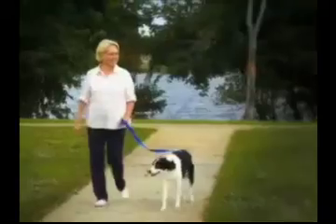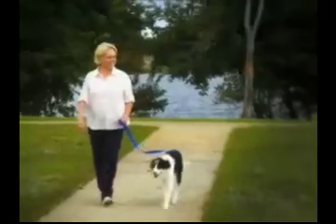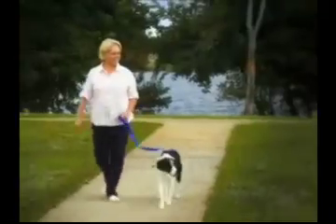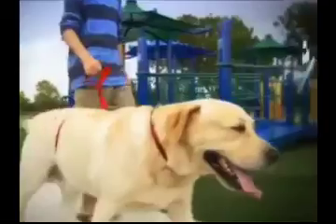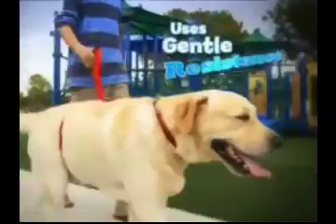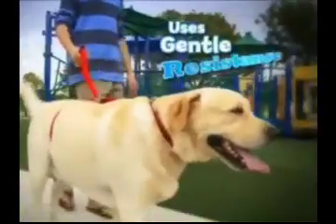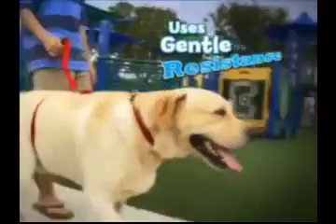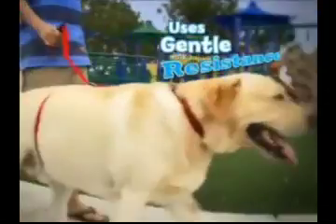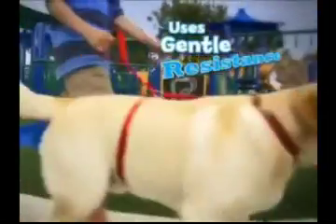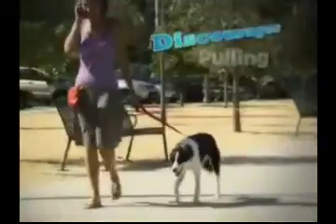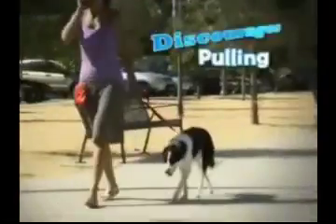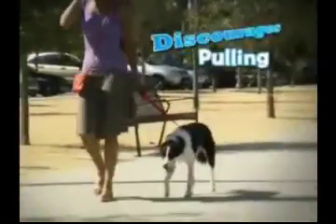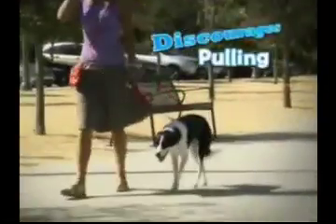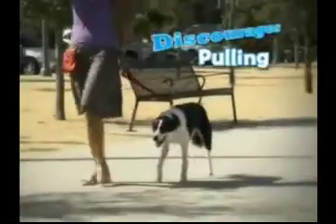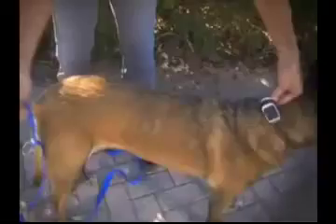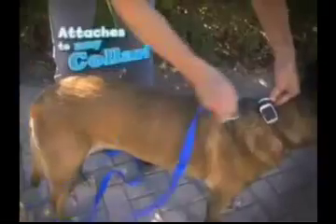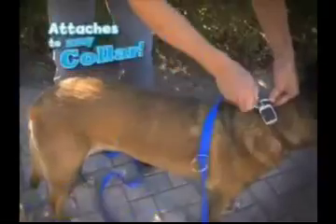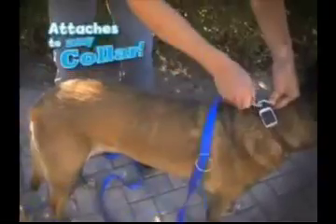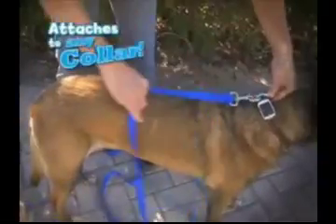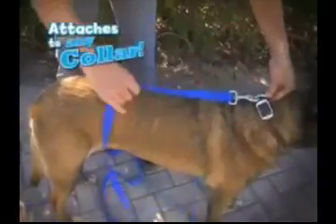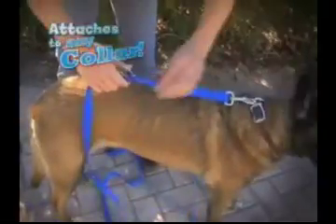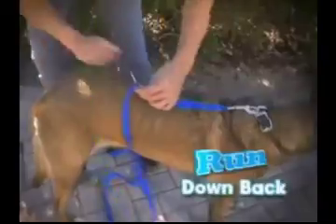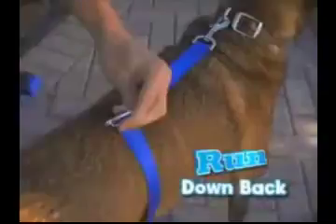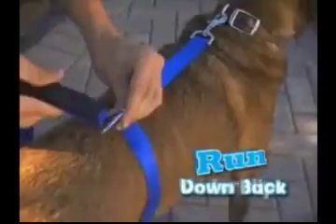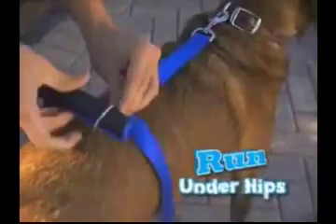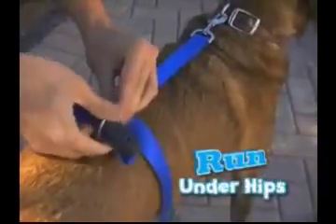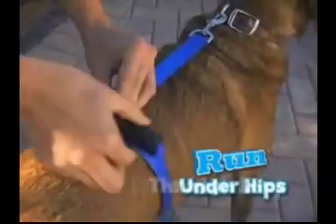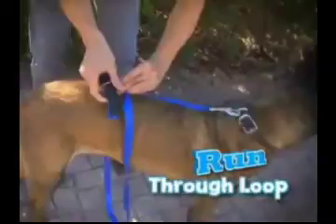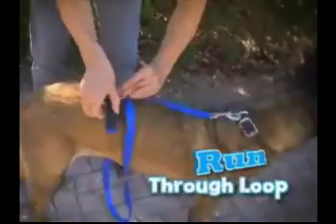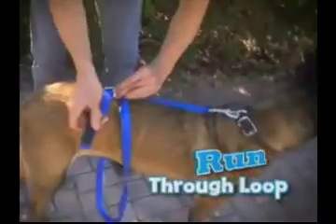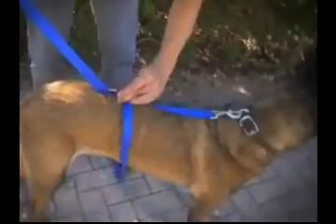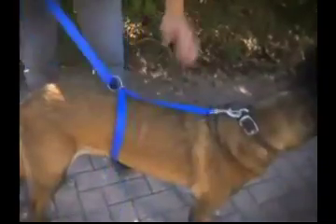The Instant Trainer Leash uses gentle but firm resistance to discourage your dog from pulling. It attaches to any collar. Just run it down the back, under the hips, through the loop and you're ready to go.